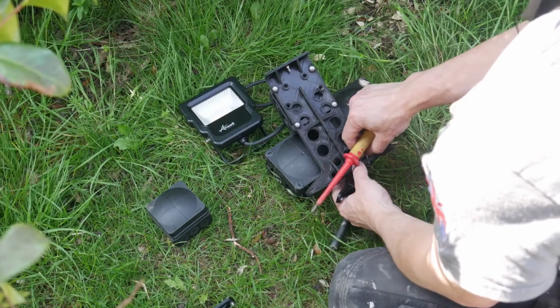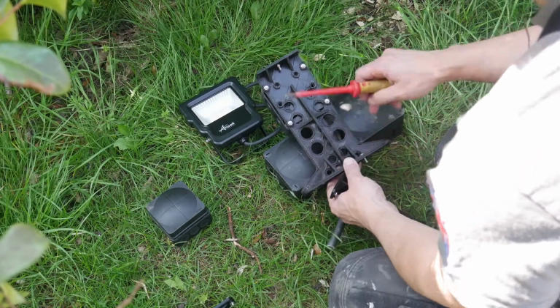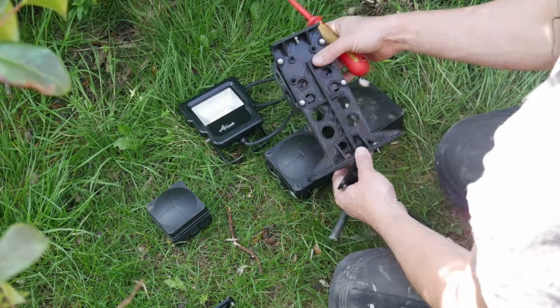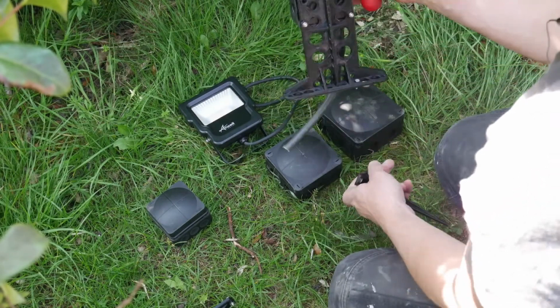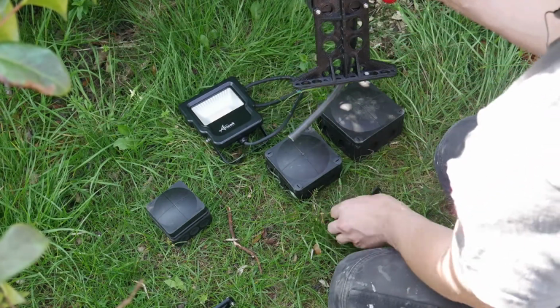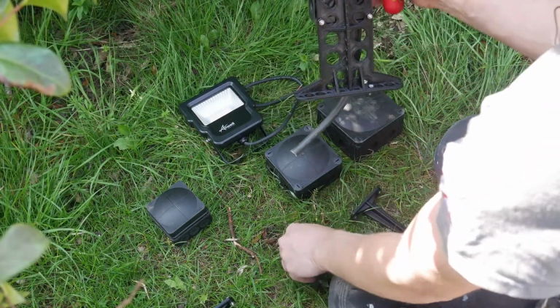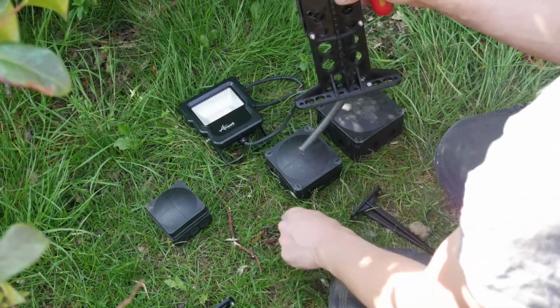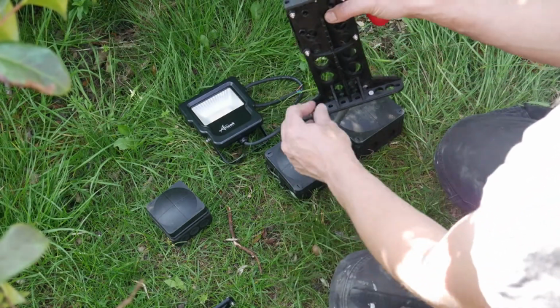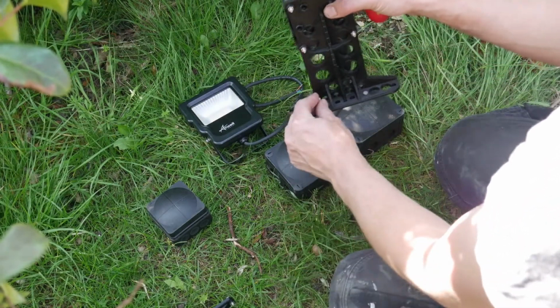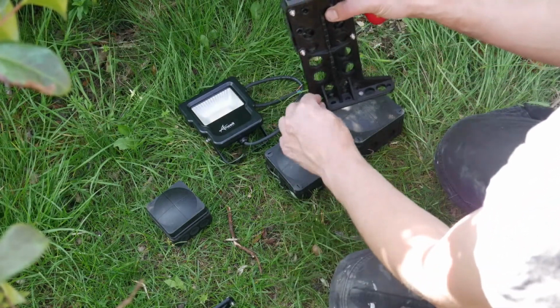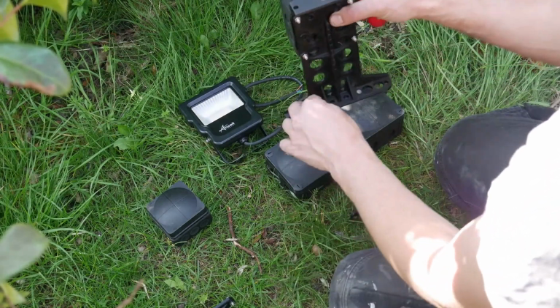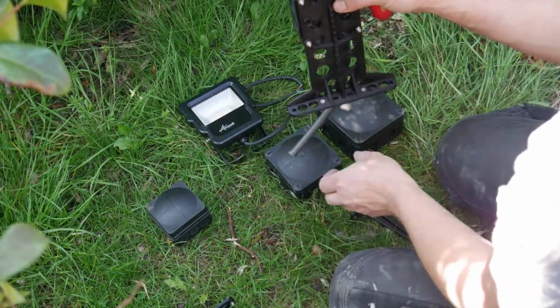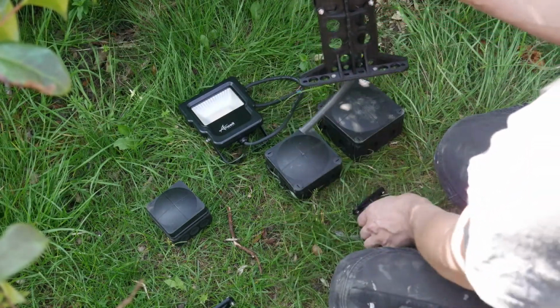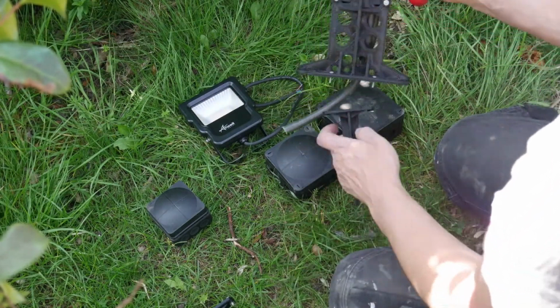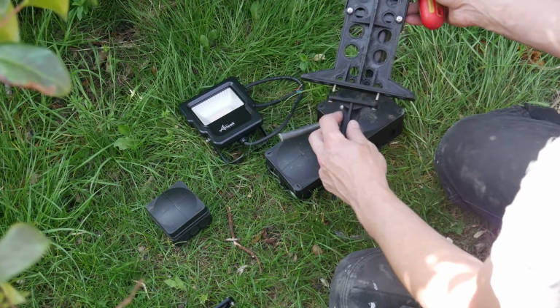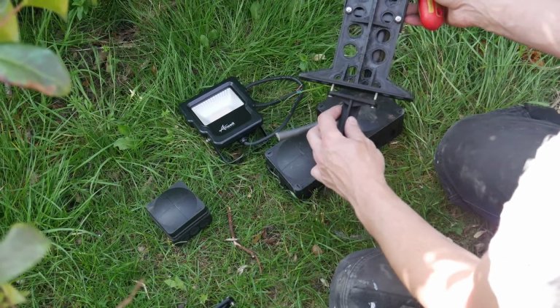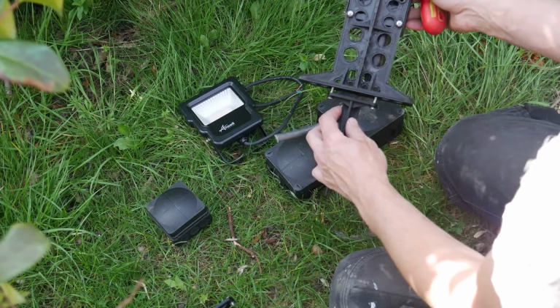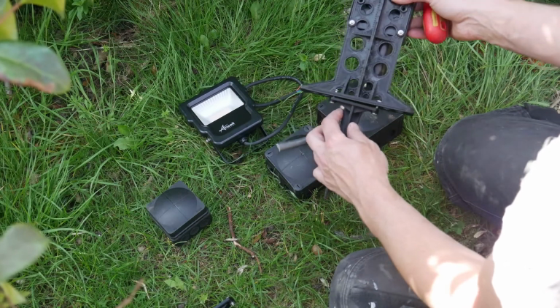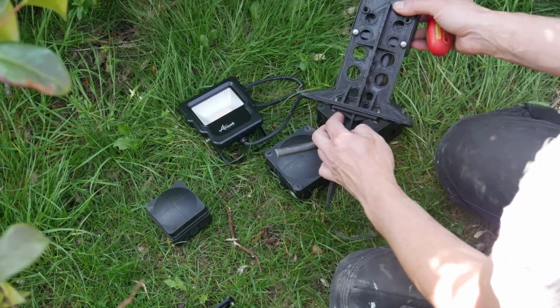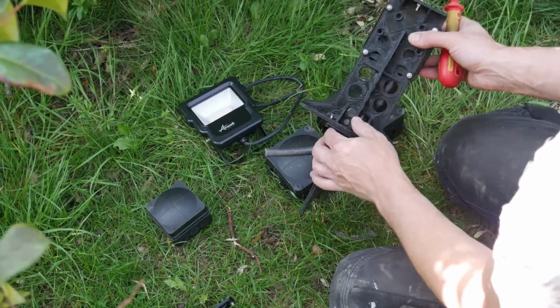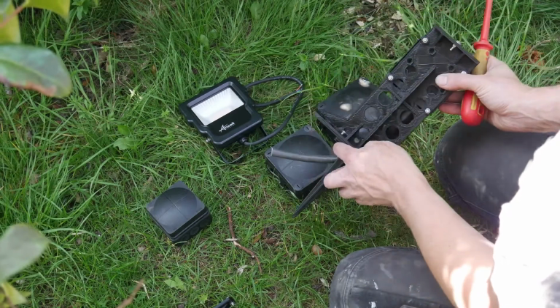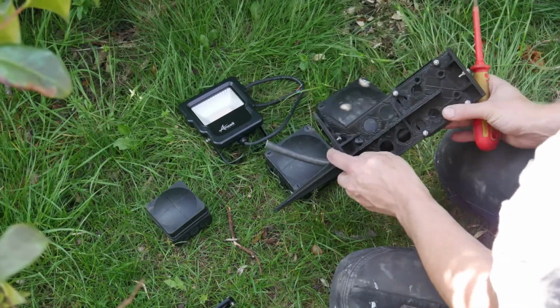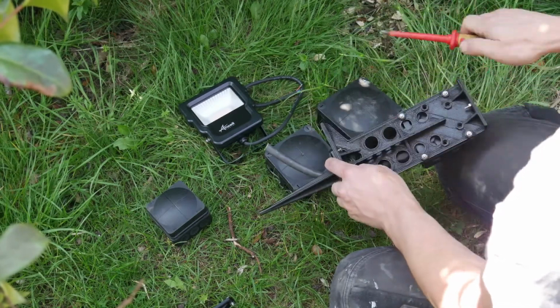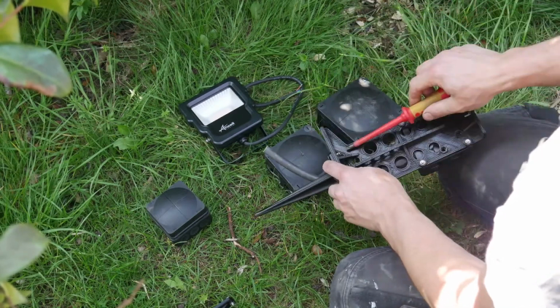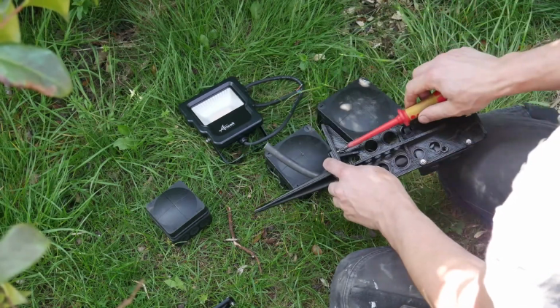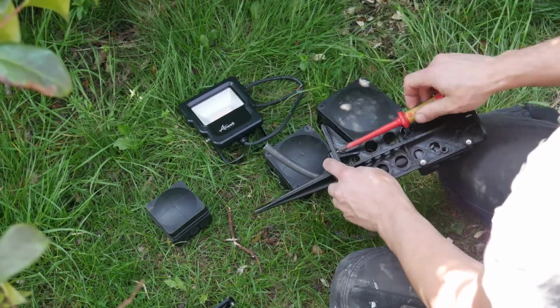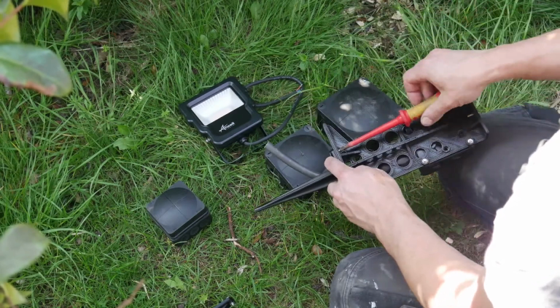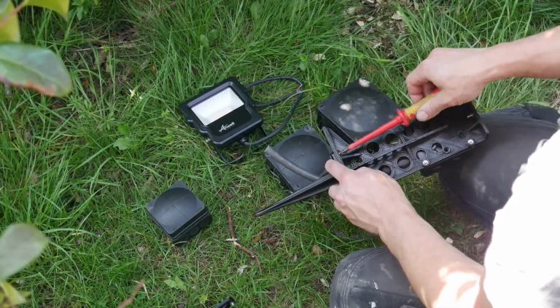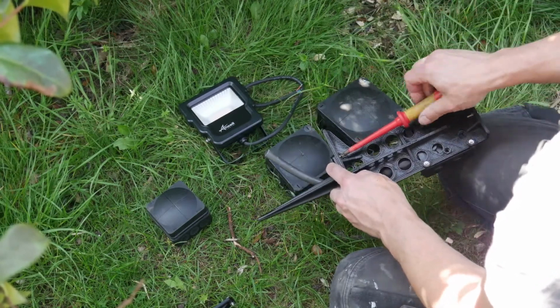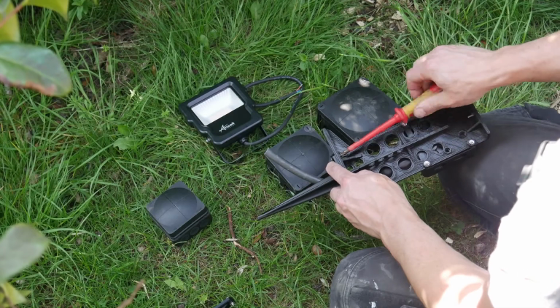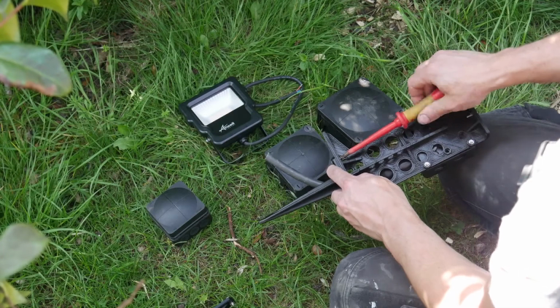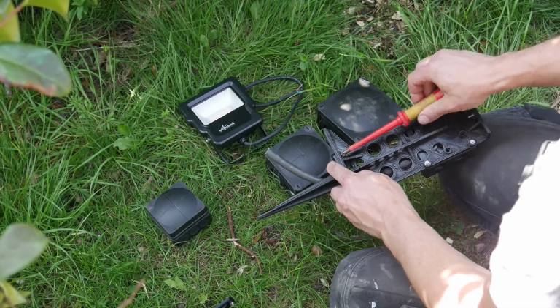I'm just going to quickly mount this spike: pop my screw through there, screw through there, offer the spike up to that, and then just screw my screws into the spike.